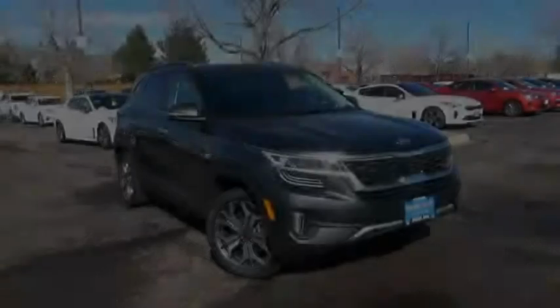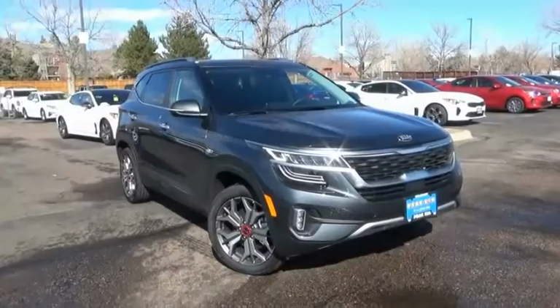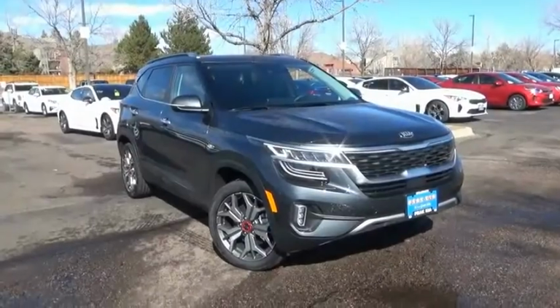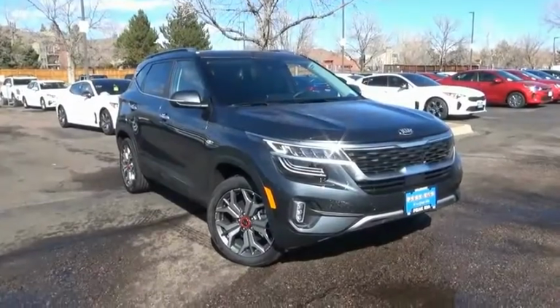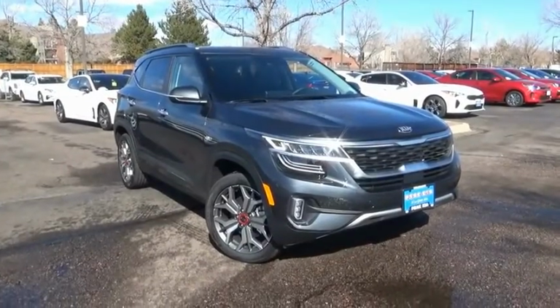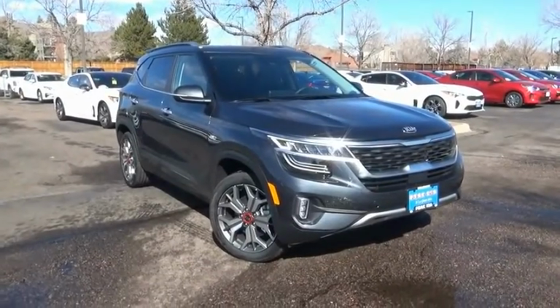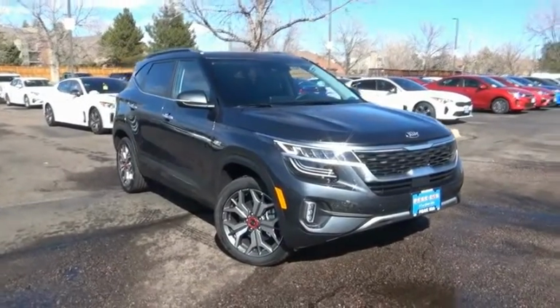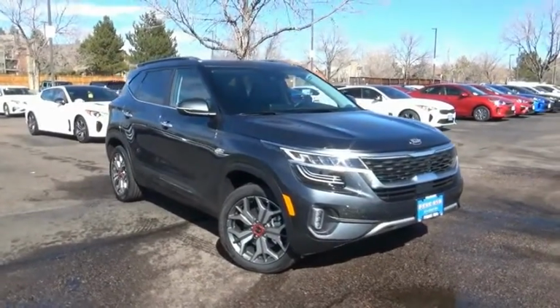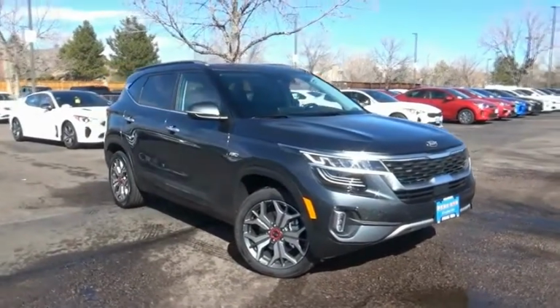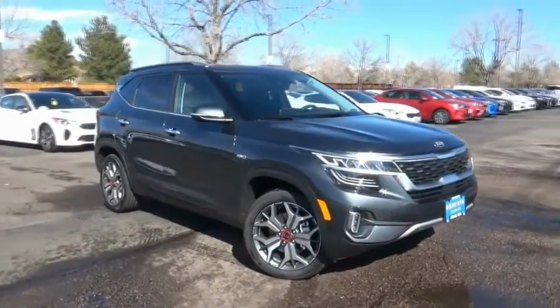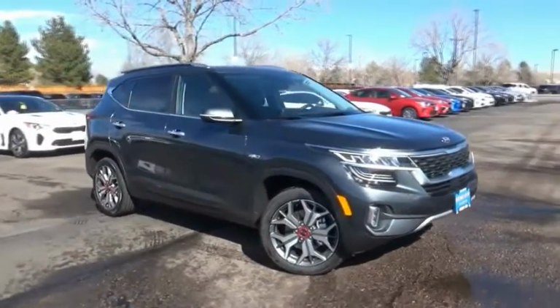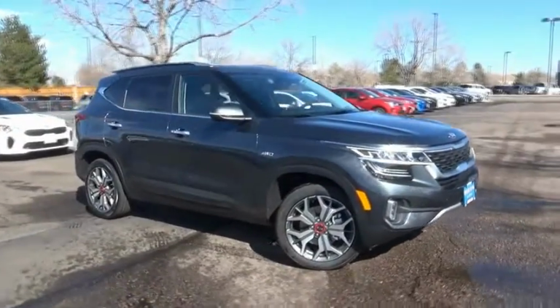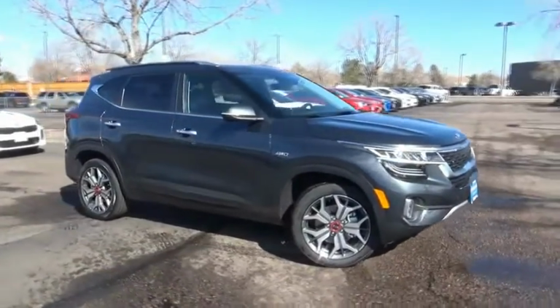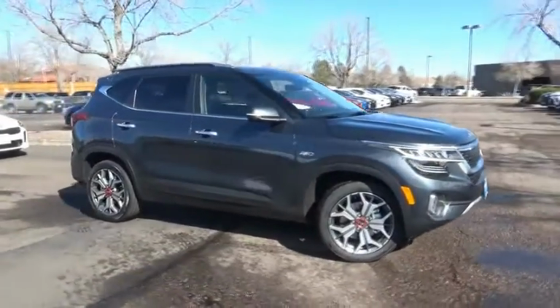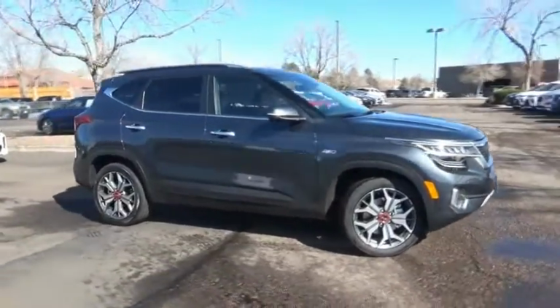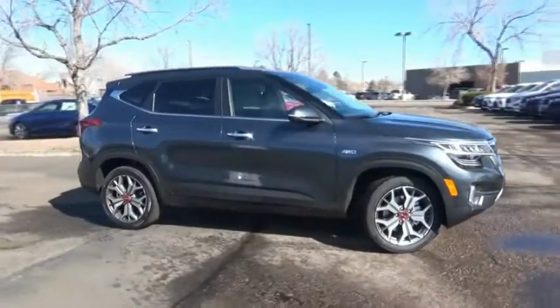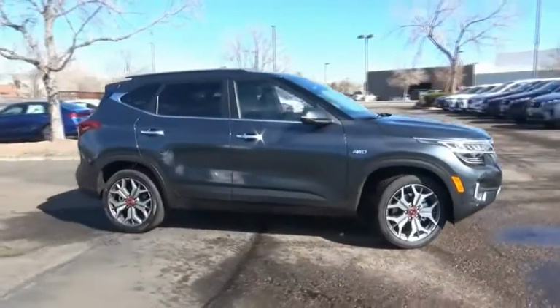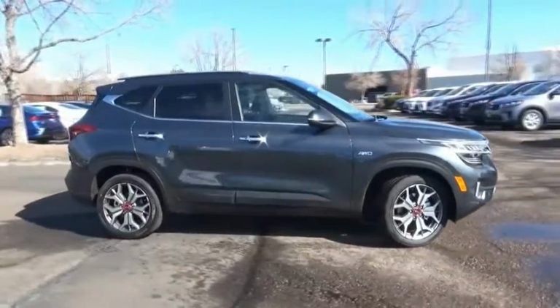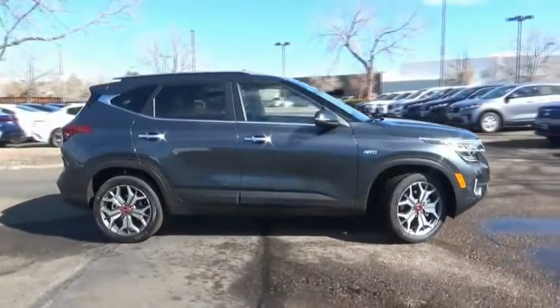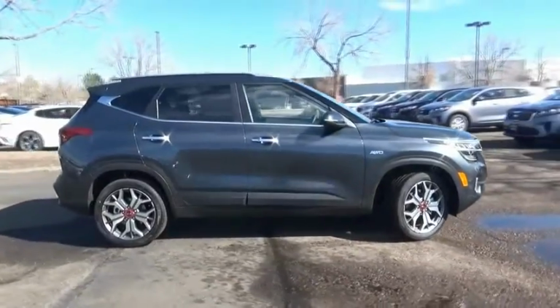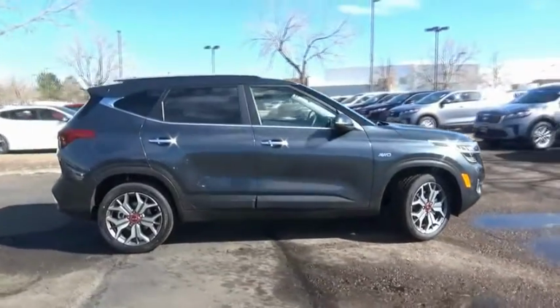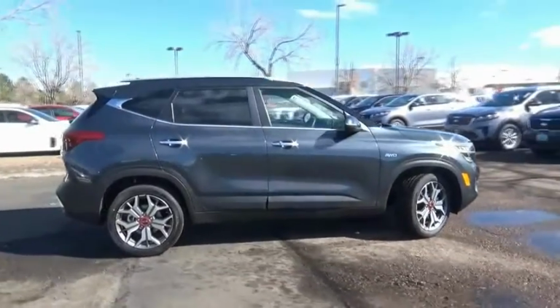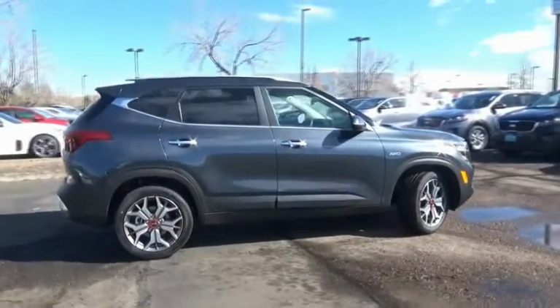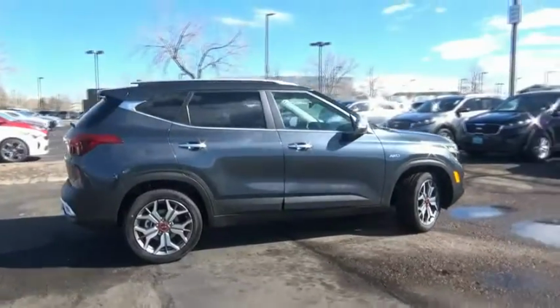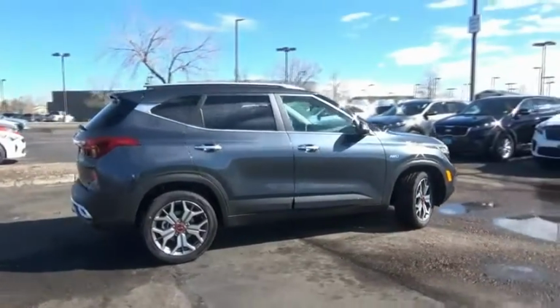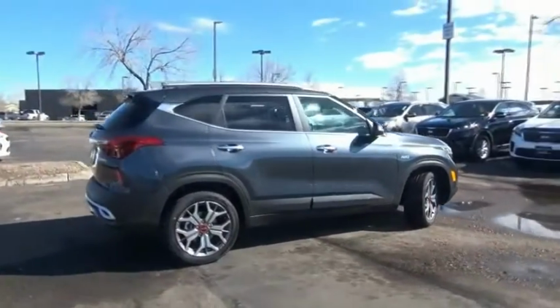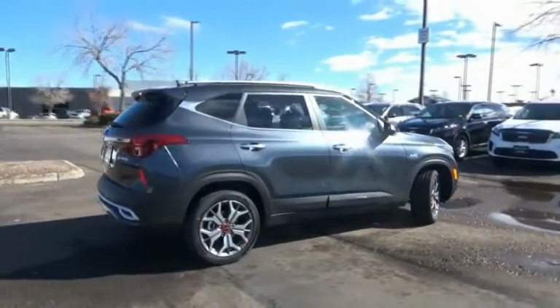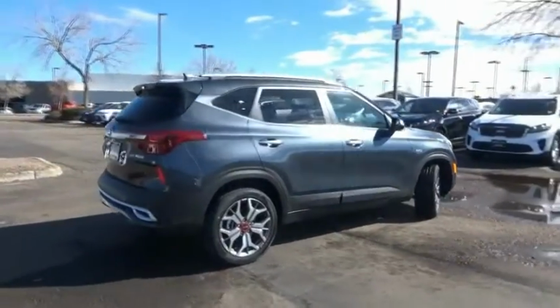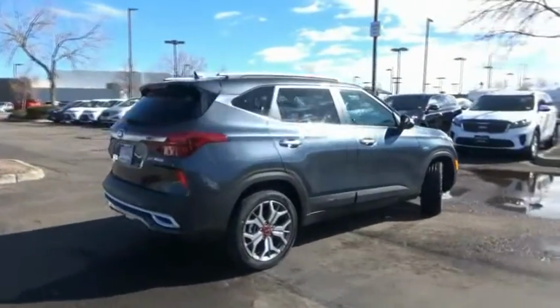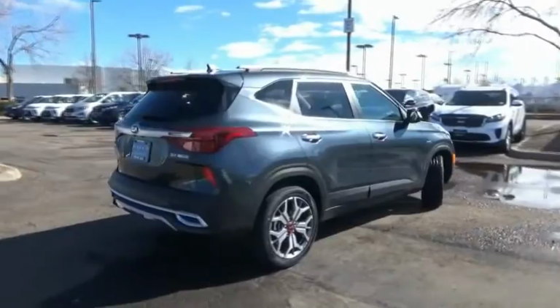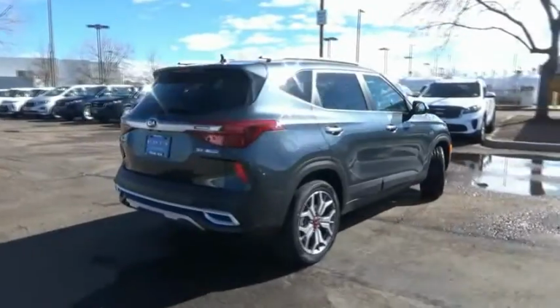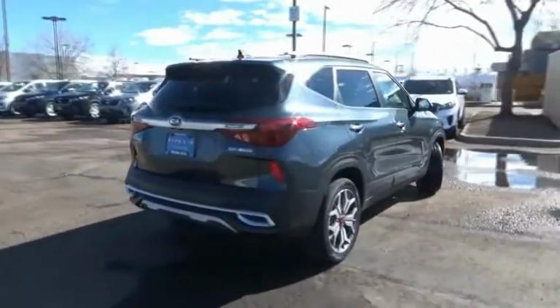Pick up this great vehicle, which is available today. This could be the one you've been searching for. Contact the dealer today and get behind the wheel today. This vehicle has less than 100 miles.